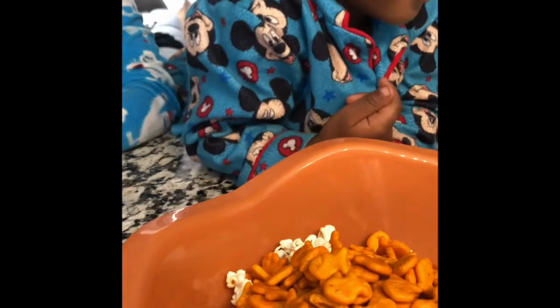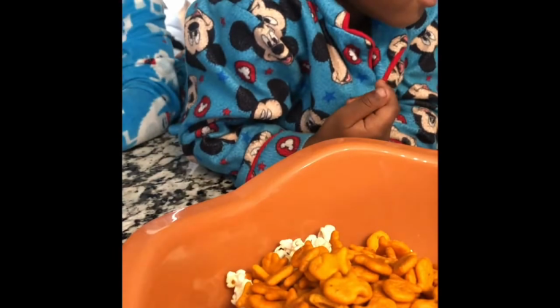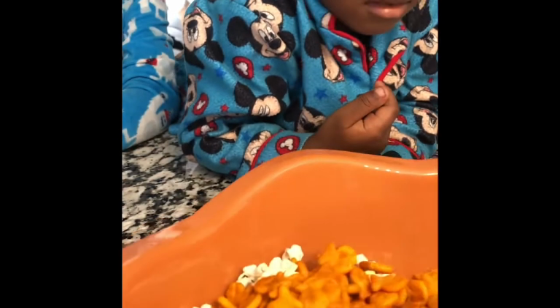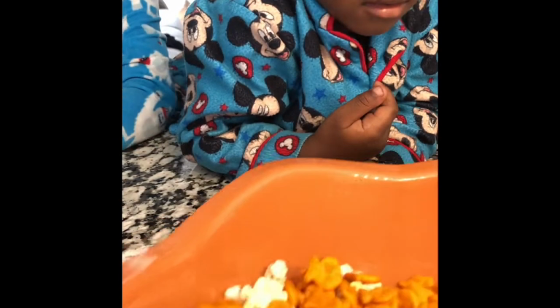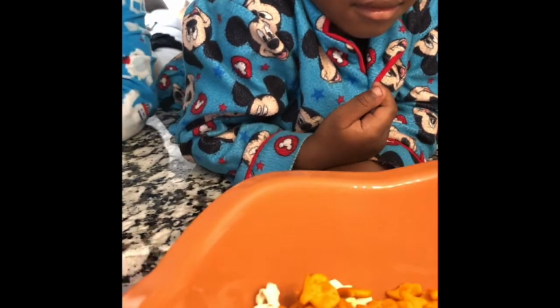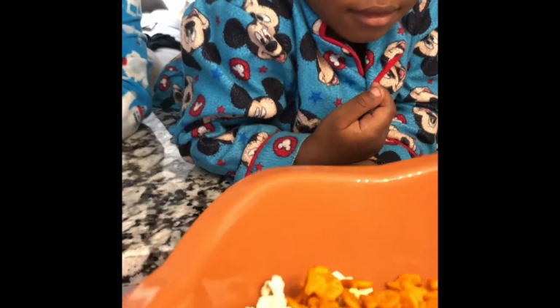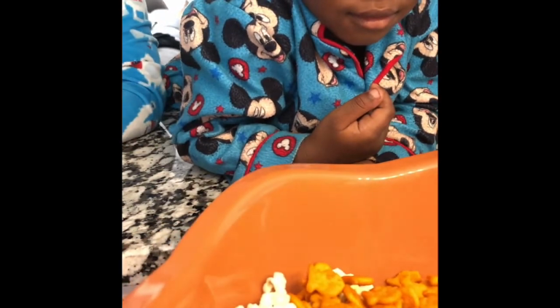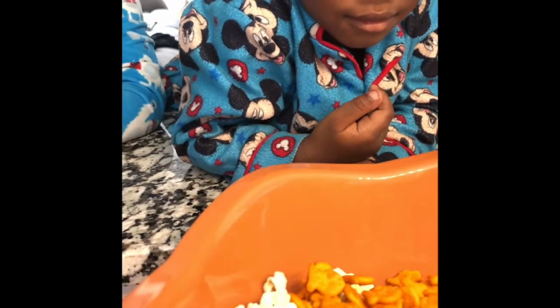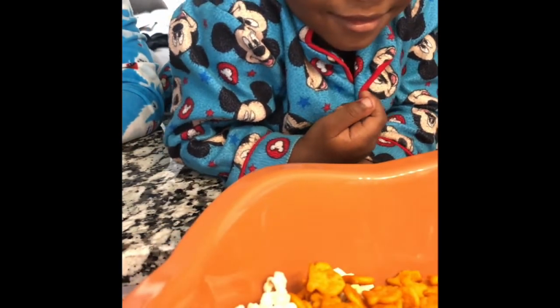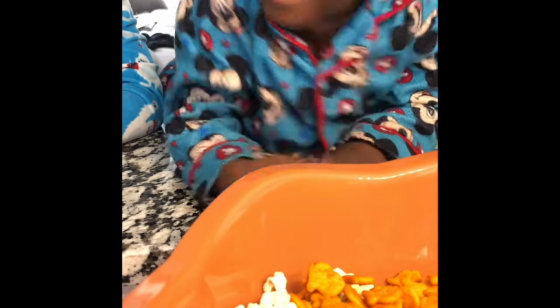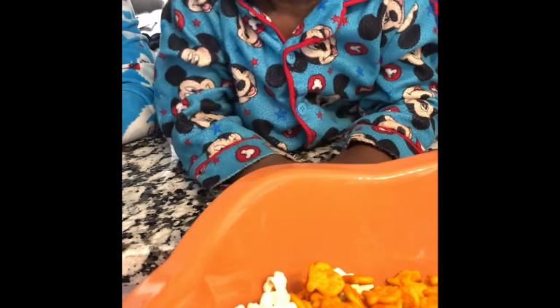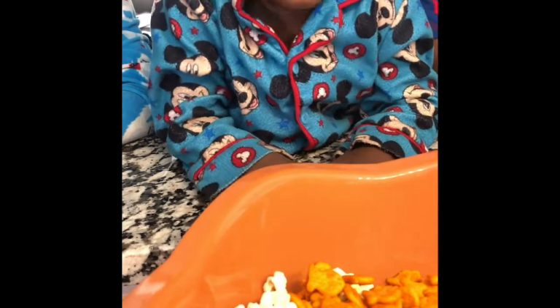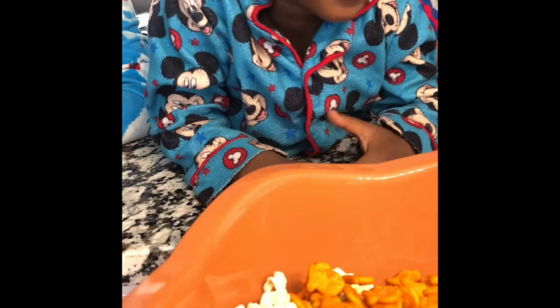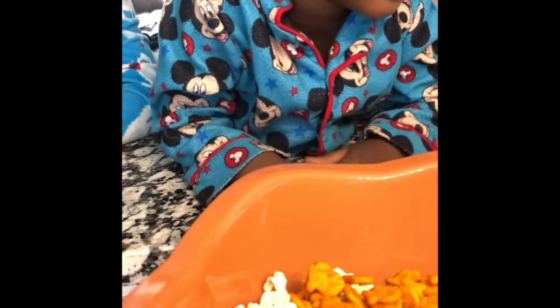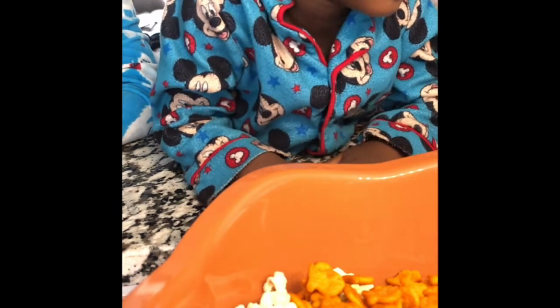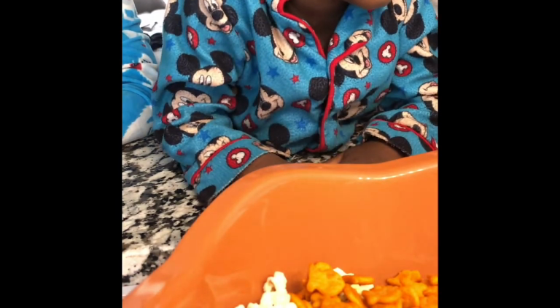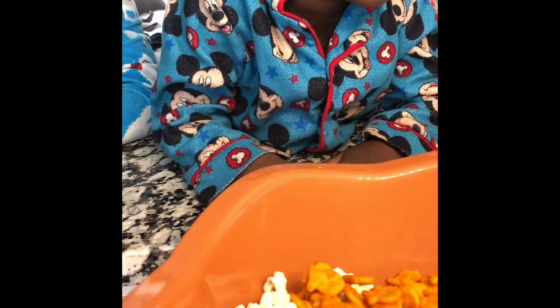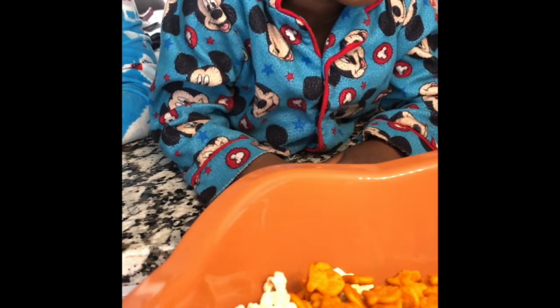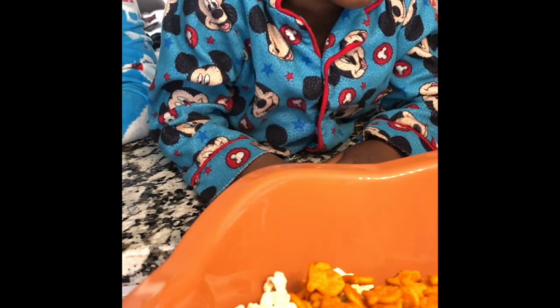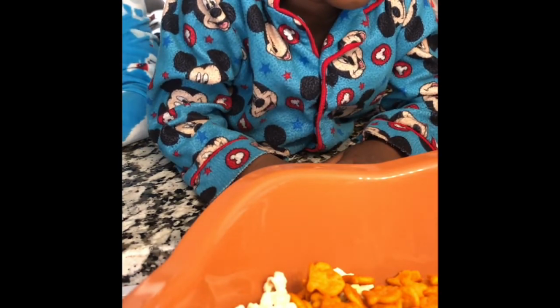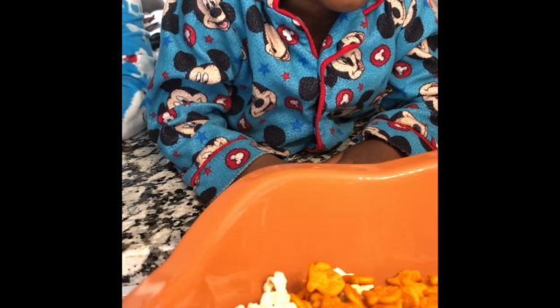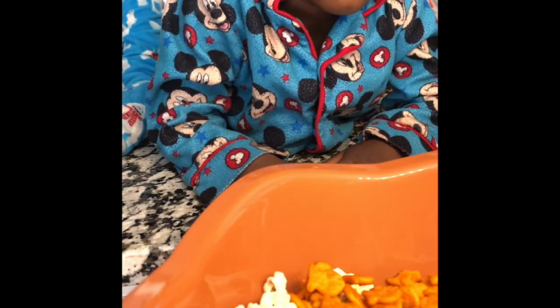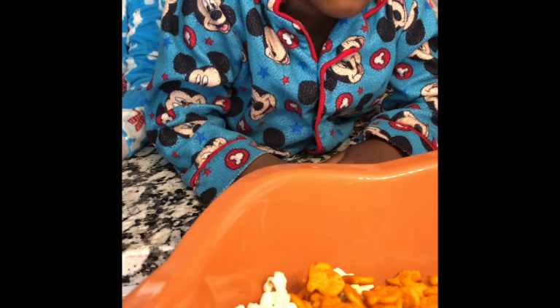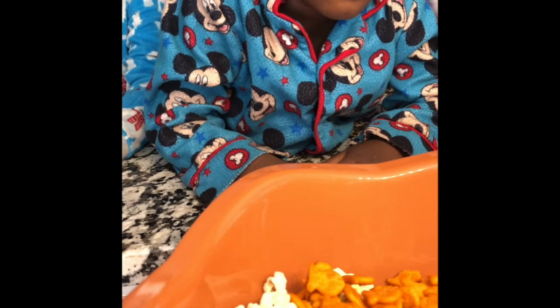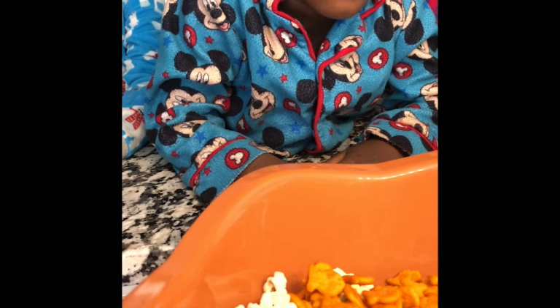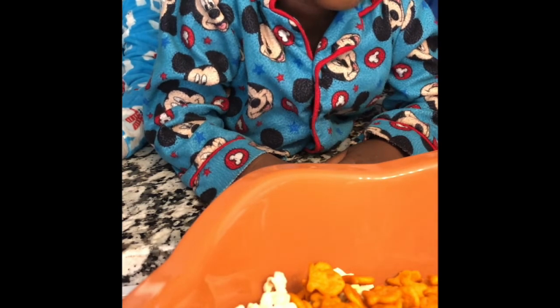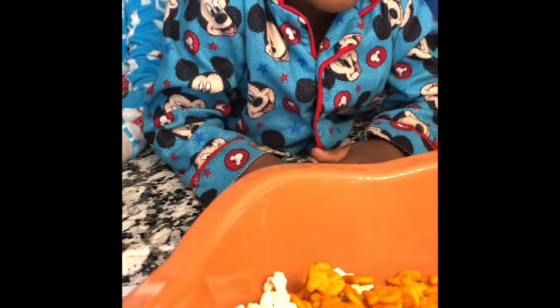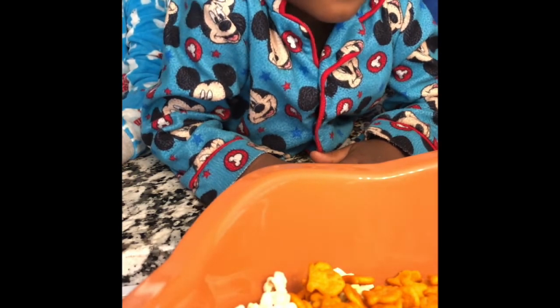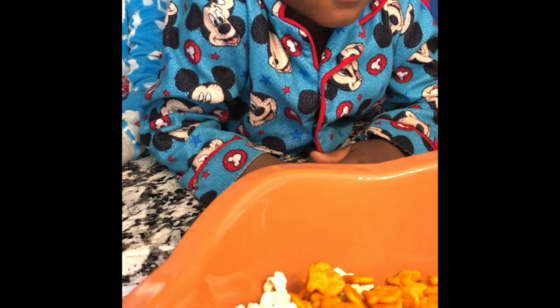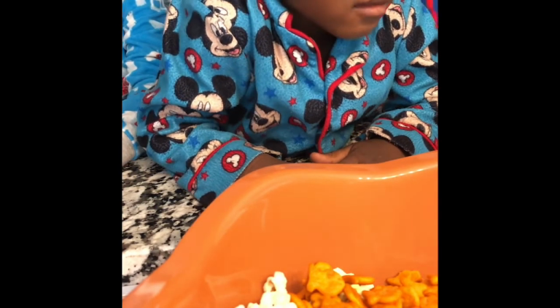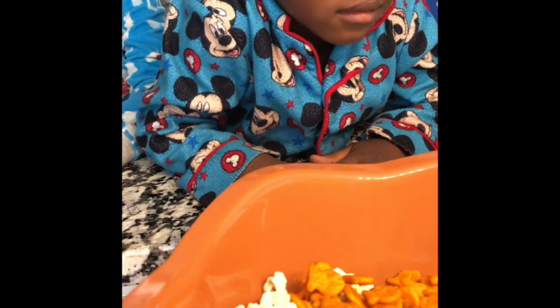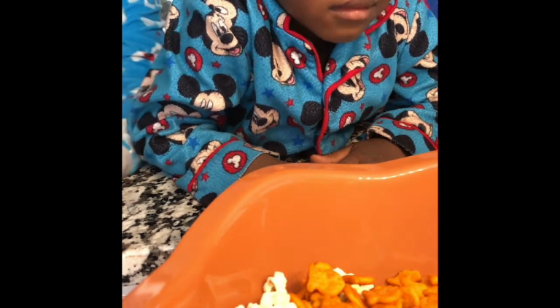So he added the goldfish in the bowl. And next is Josh. Josh is going to add the Honey Nut Chex Mix.